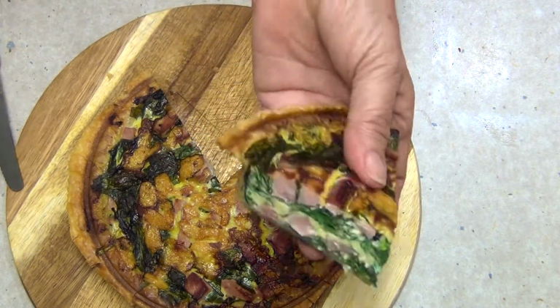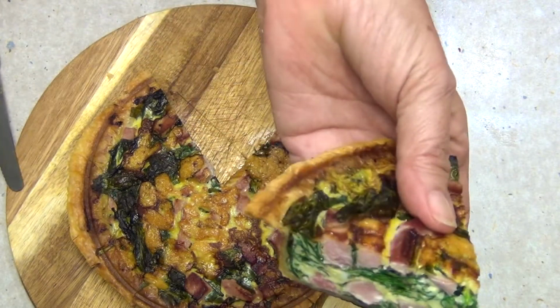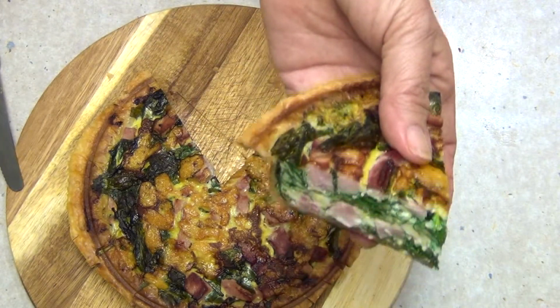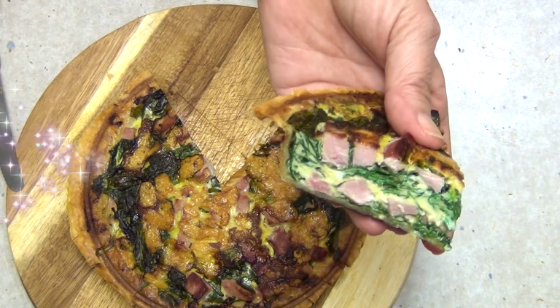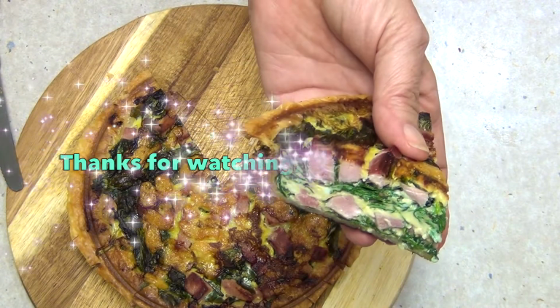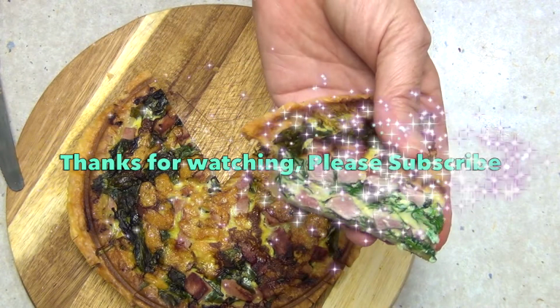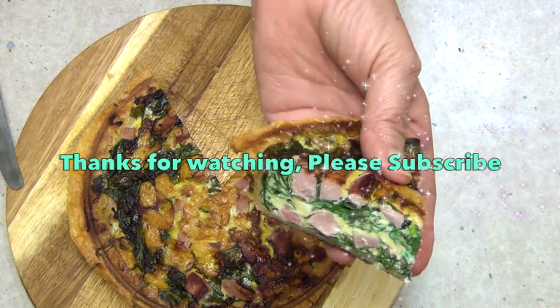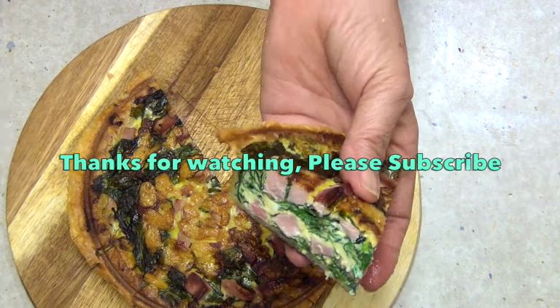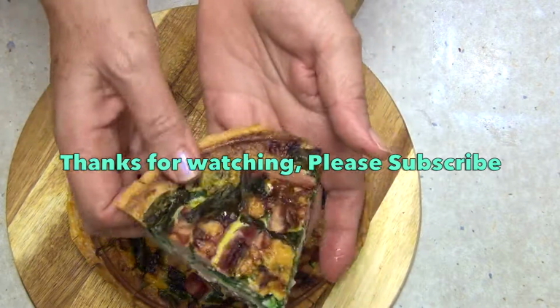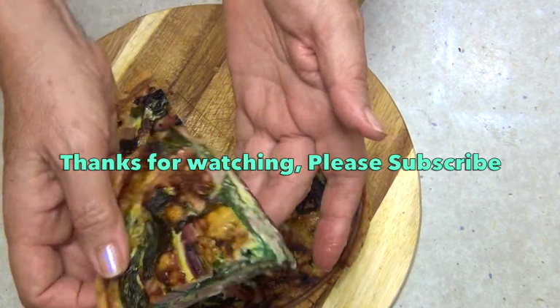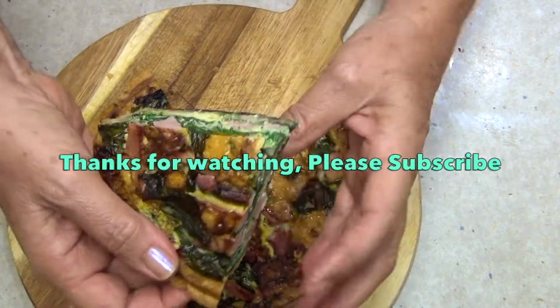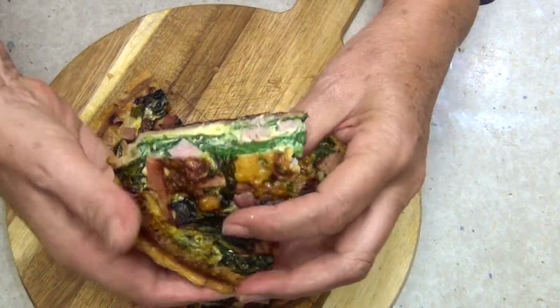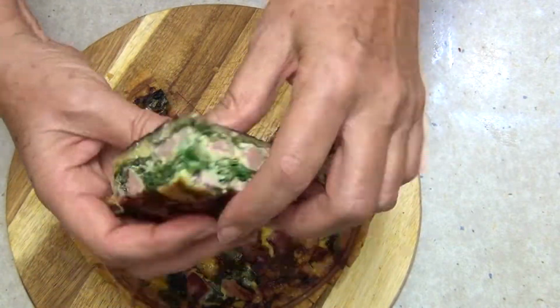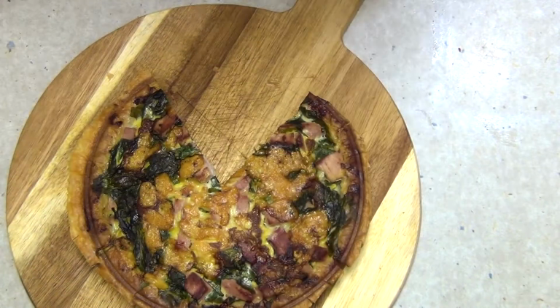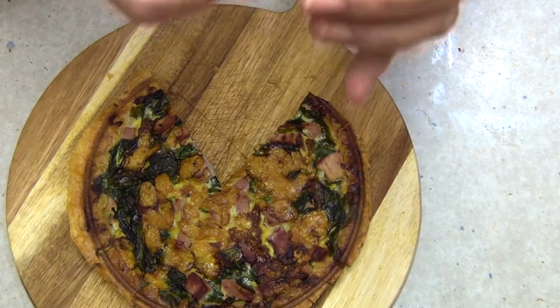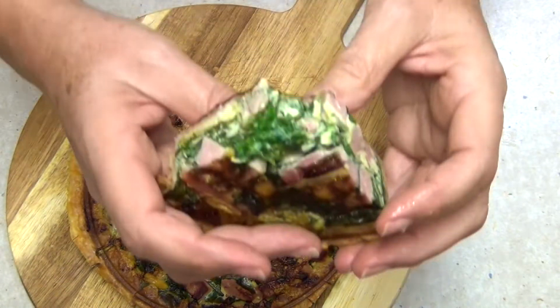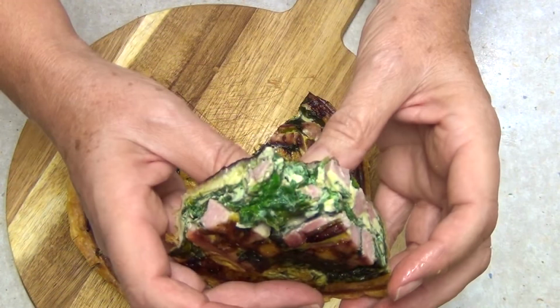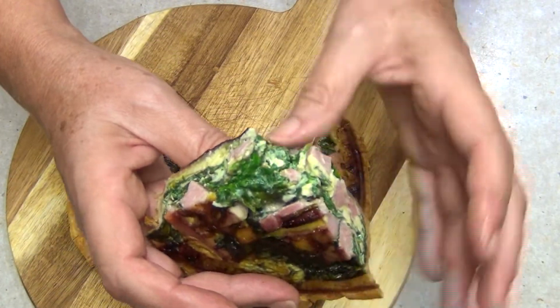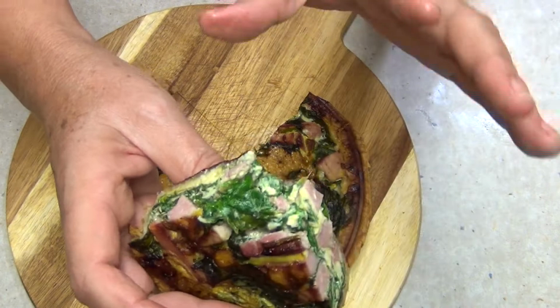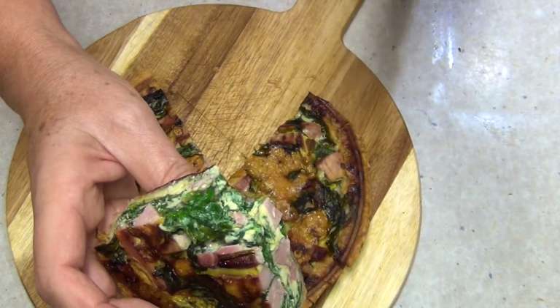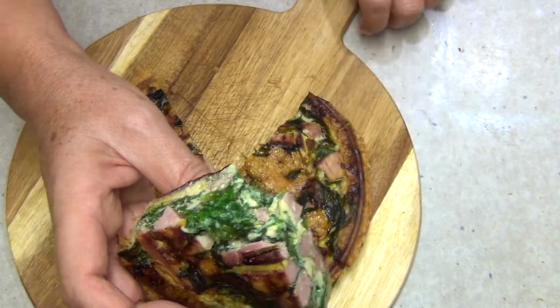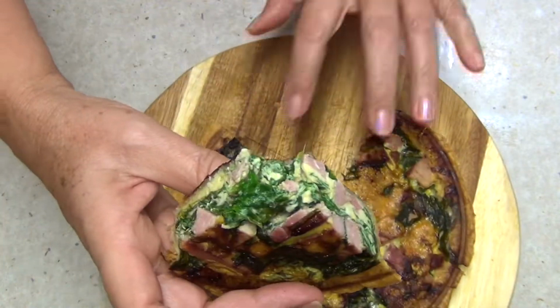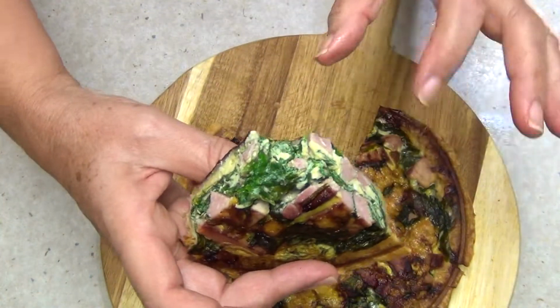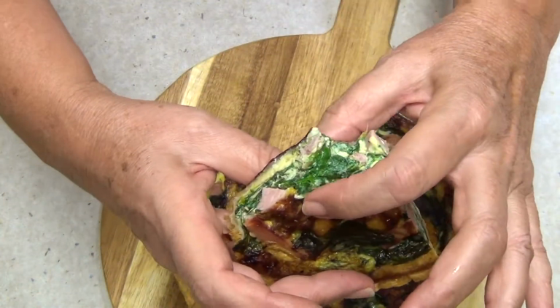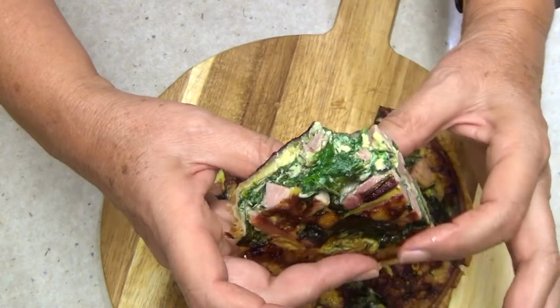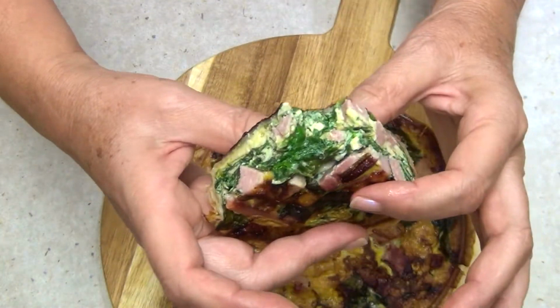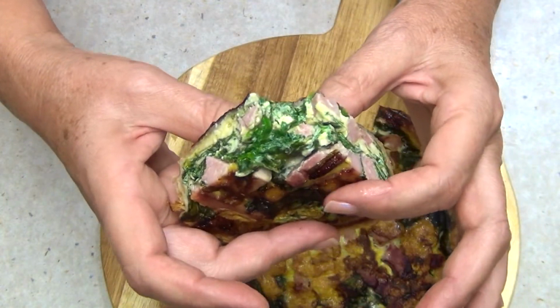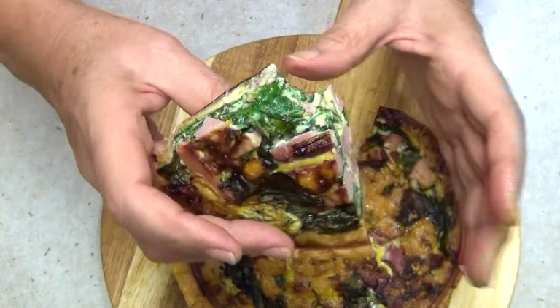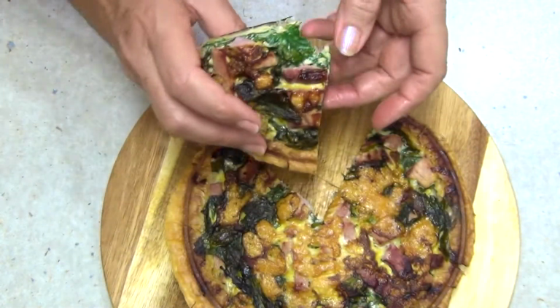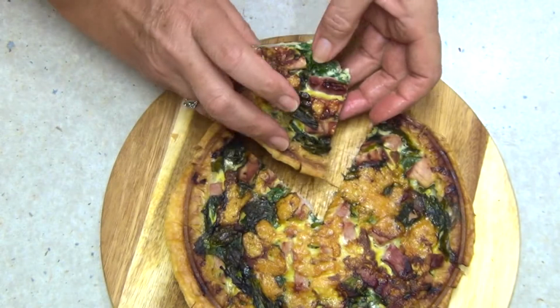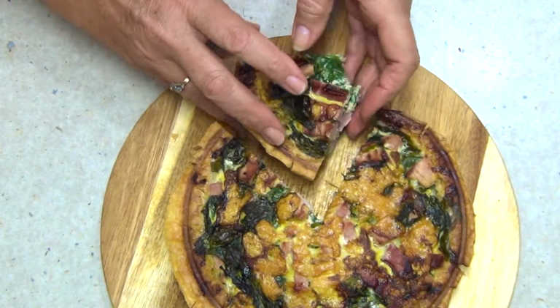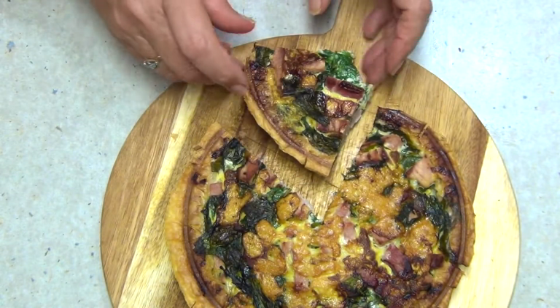And there you have it — packed with ham, spinach, and eggs. Have a little taste, shall we? Mmm, so tasty. Nice and firm. The egg is set all the way through. That tastes delicious. Thanks for watching.